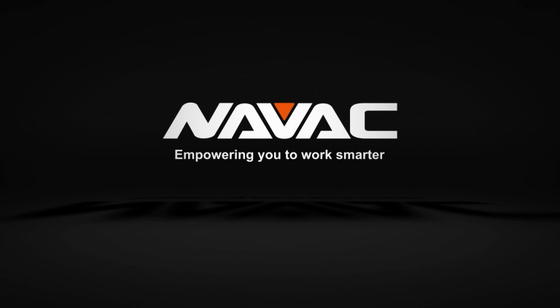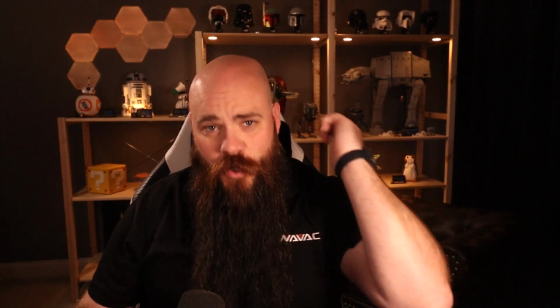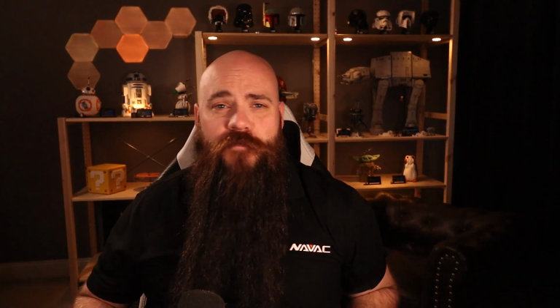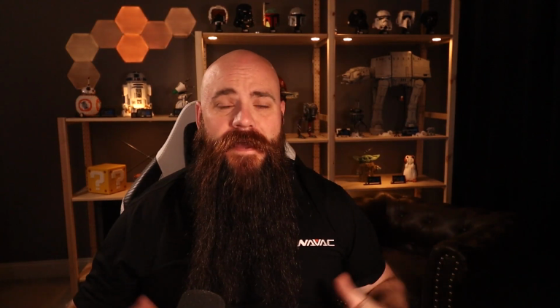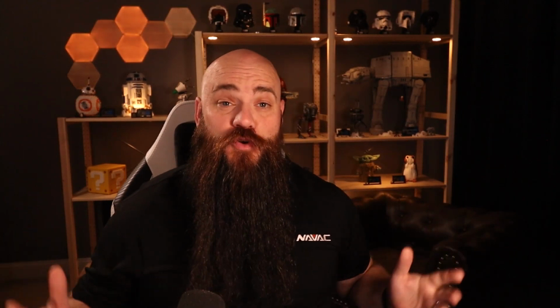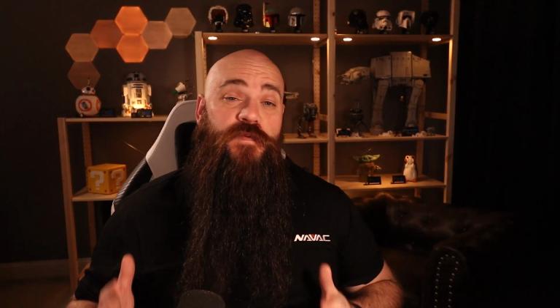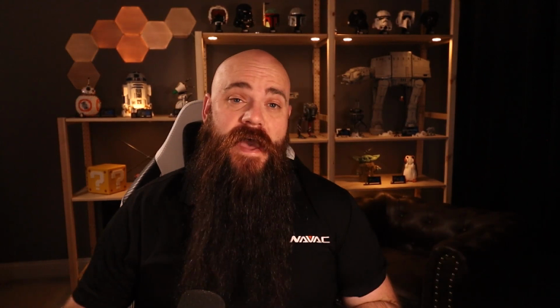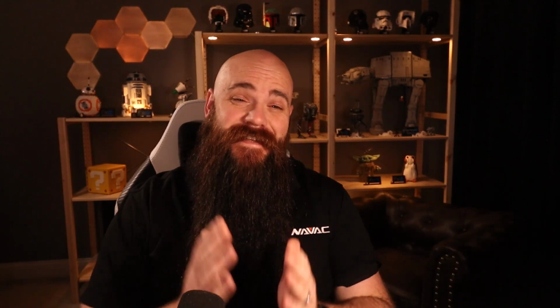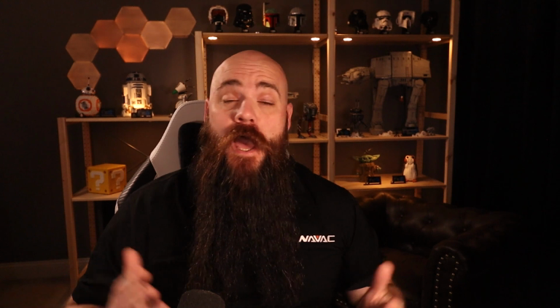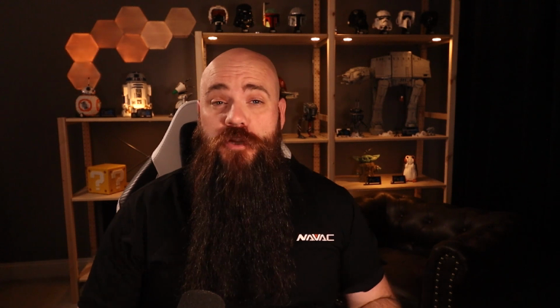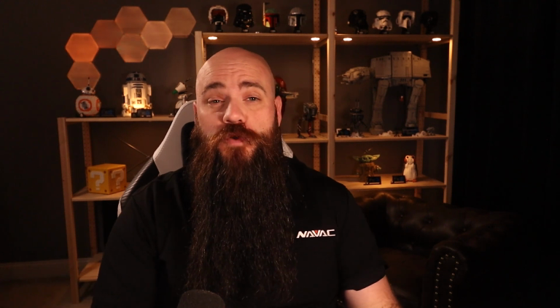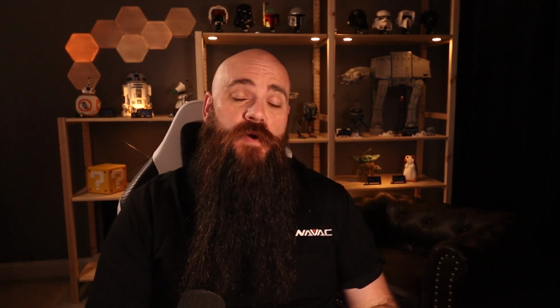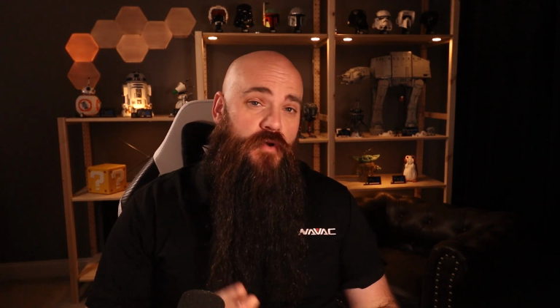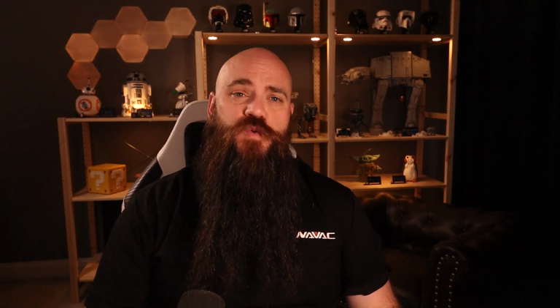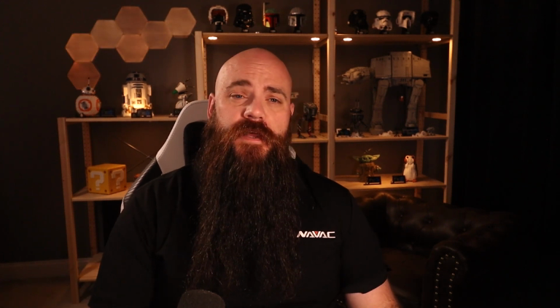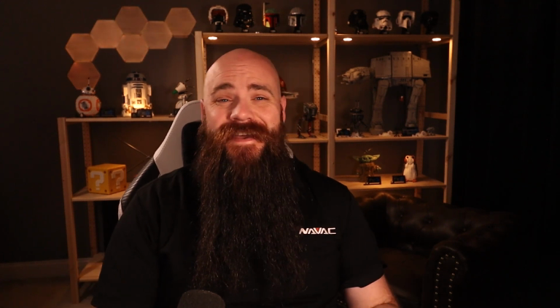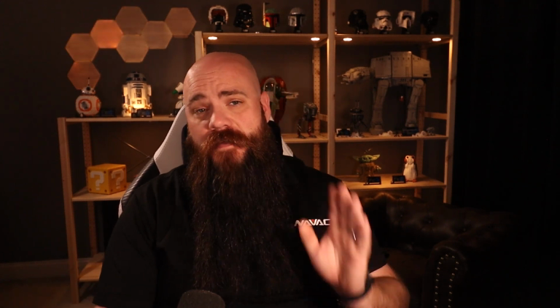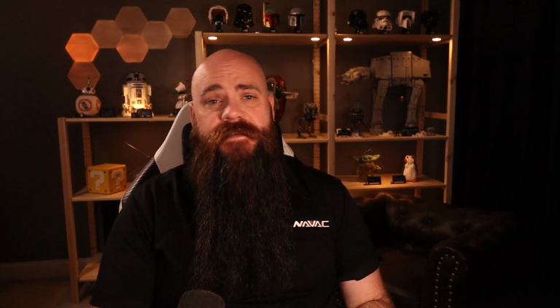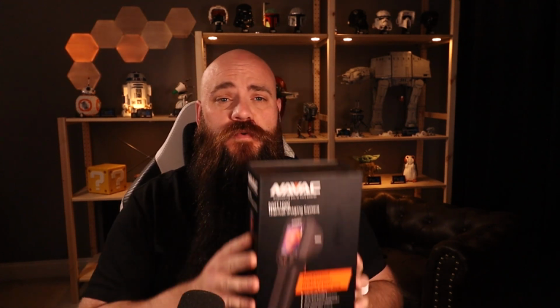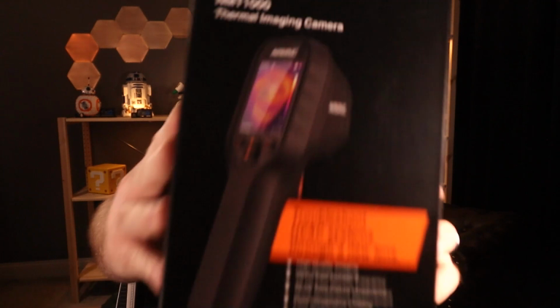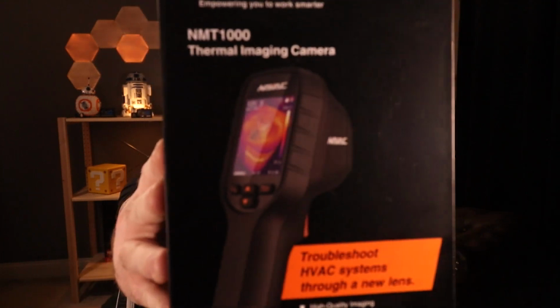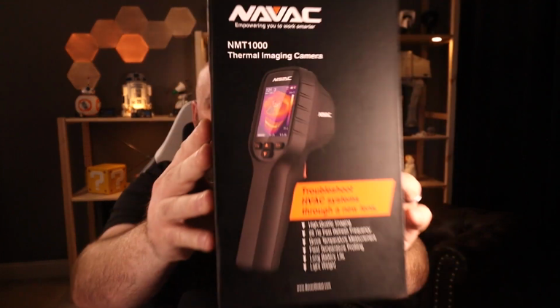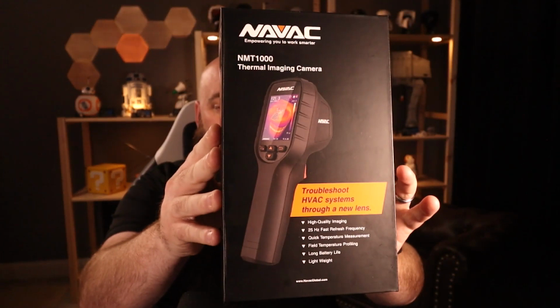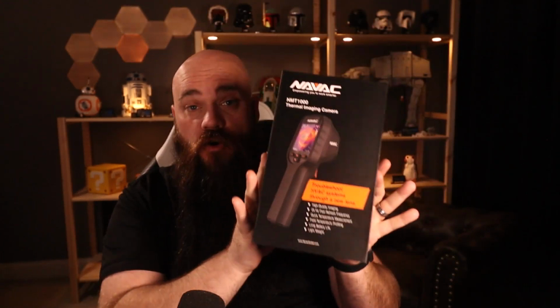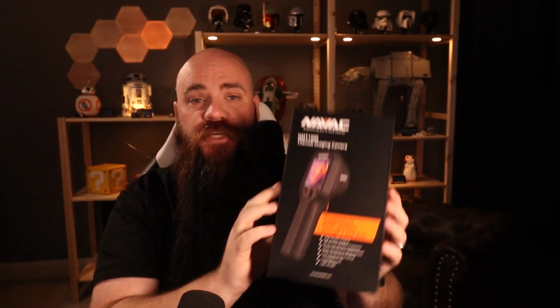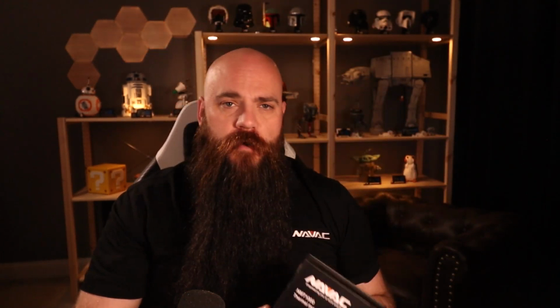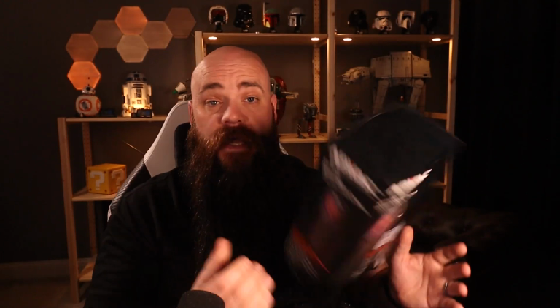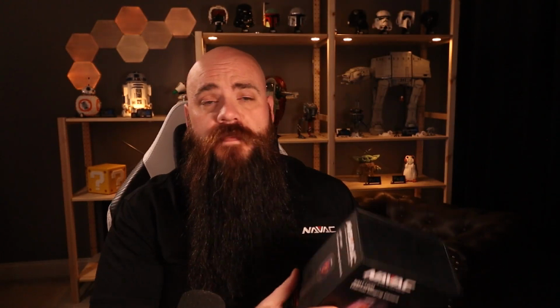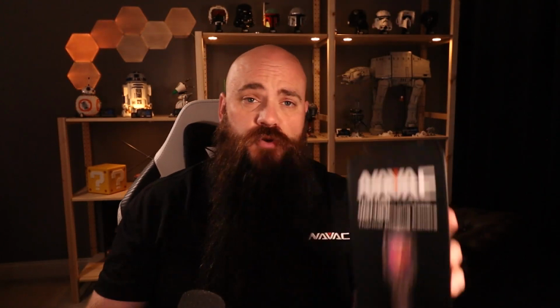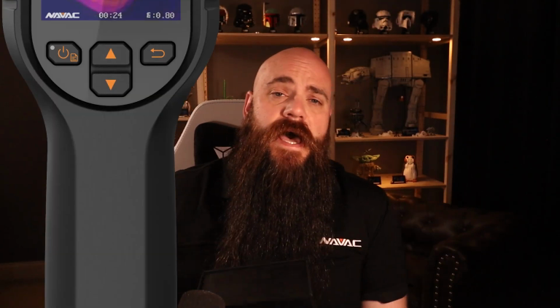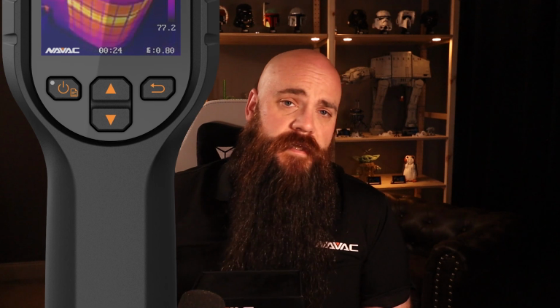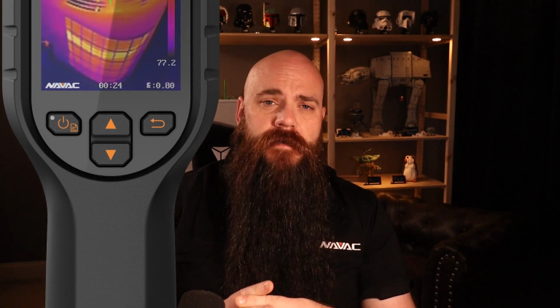What's going on everybody, I'm Andrew Greaves with NAVAC, and today I wanted to share with you a new product for 2023, and that is the new NMT 1000 thermal imaging camera. The NMT 1000 produces high quality images.